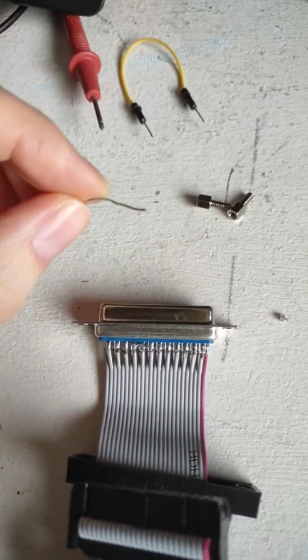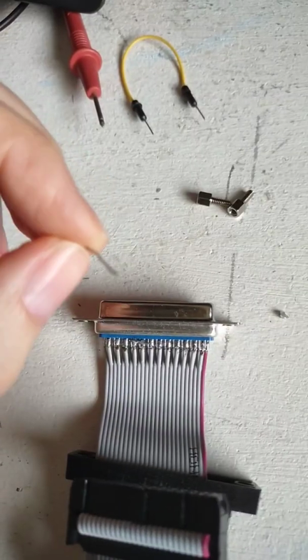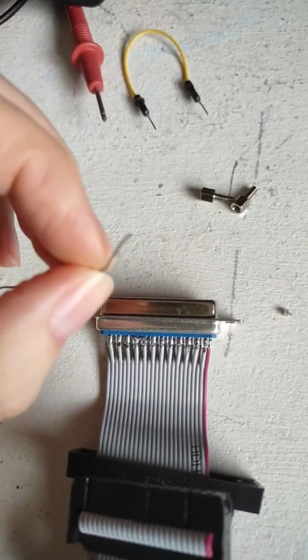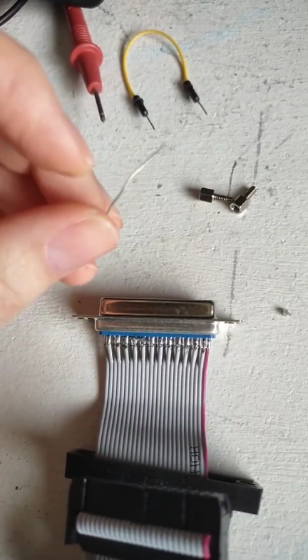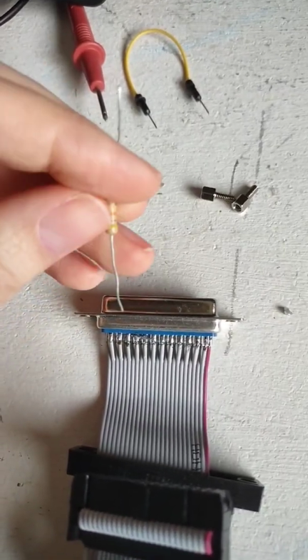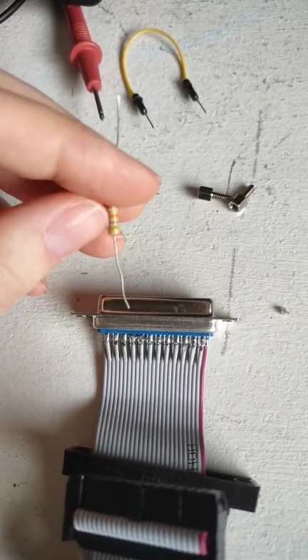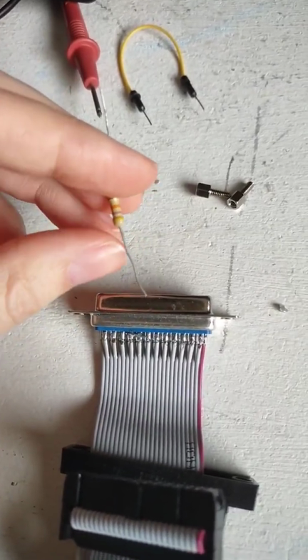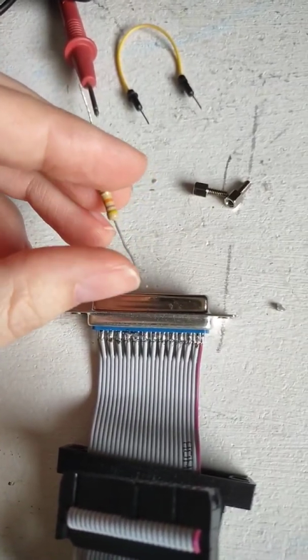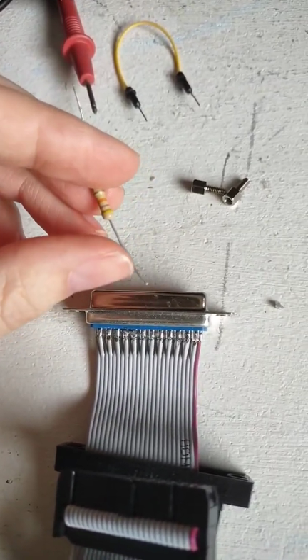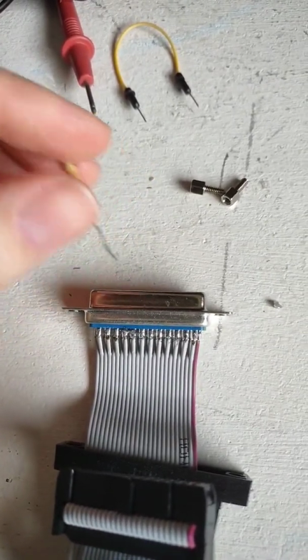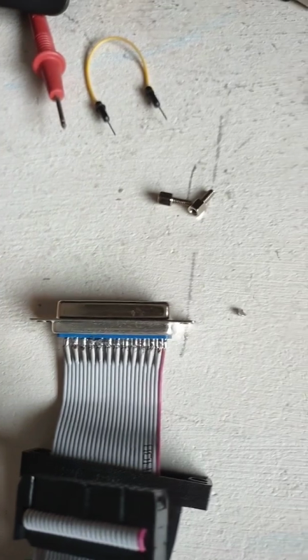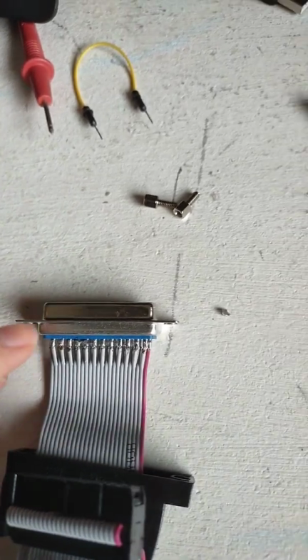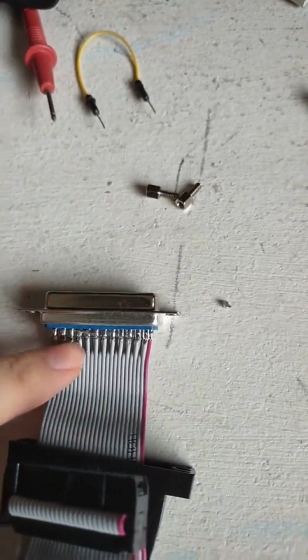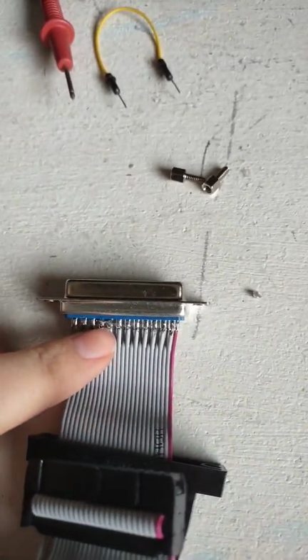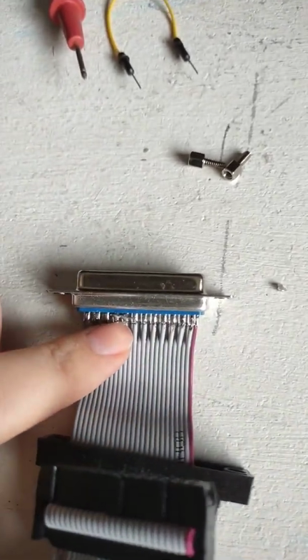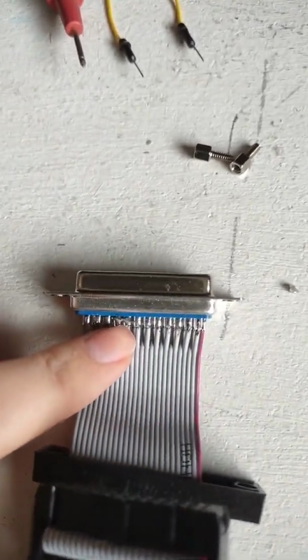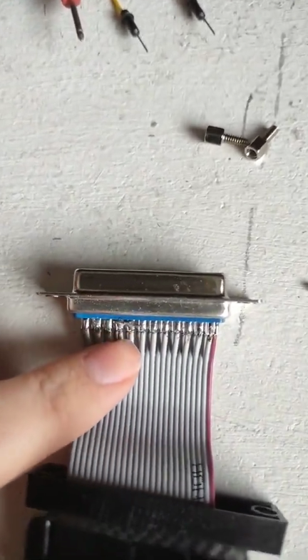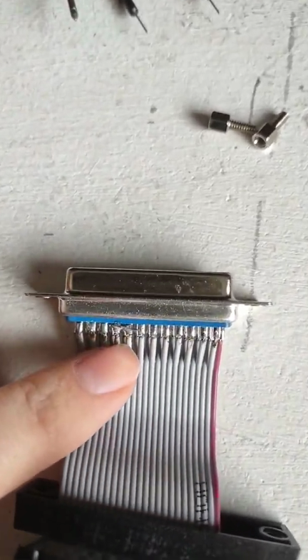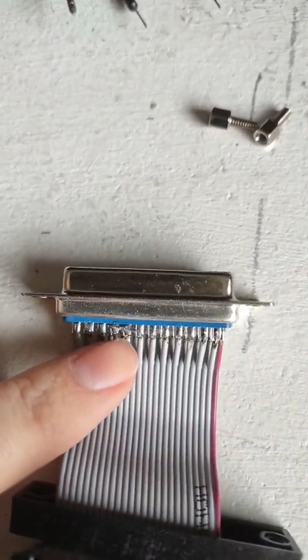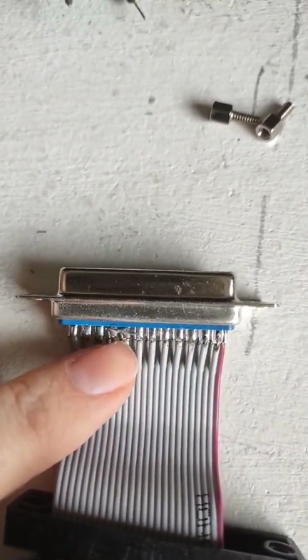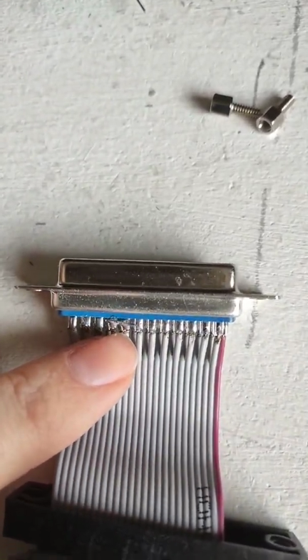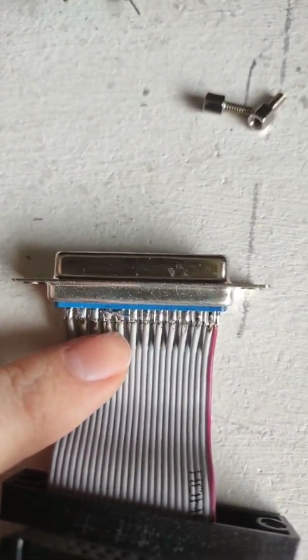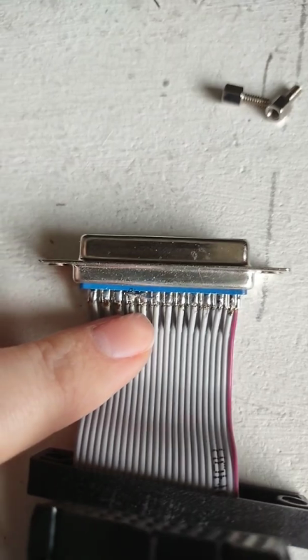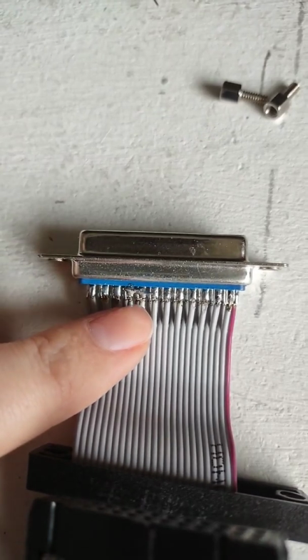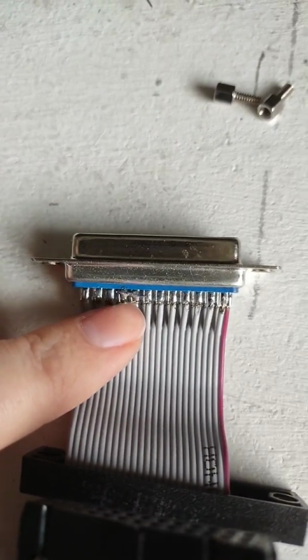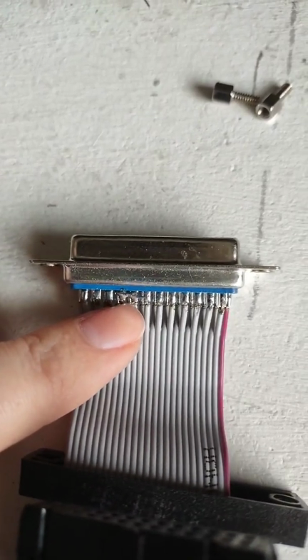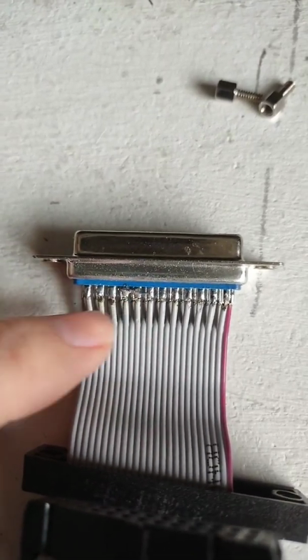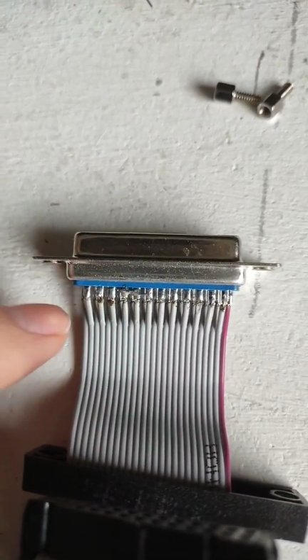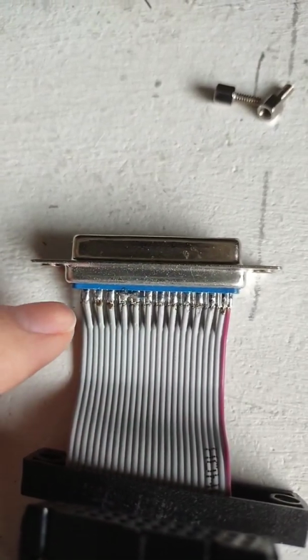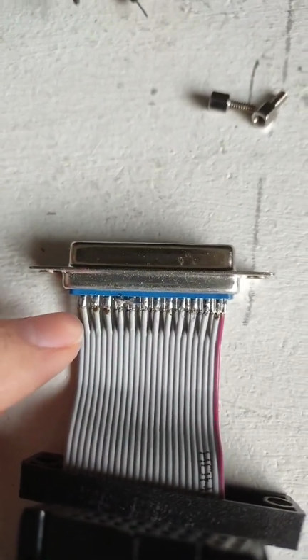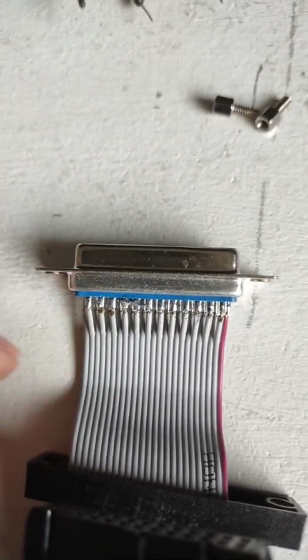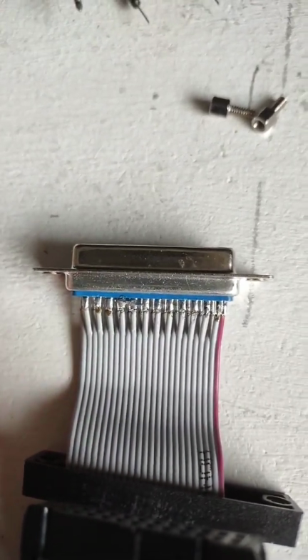Instead of using just a solder bridge I cut off a little bit of a leg of a resistor, and then I bridged it across here and just soldered it on right there using a bit of flux and solder, and that should work.